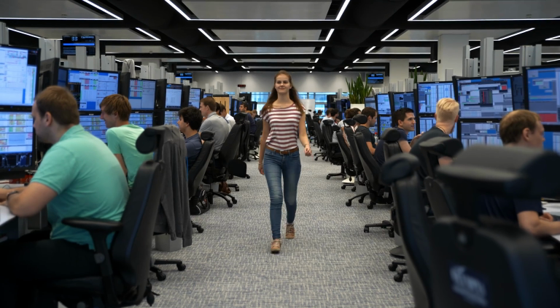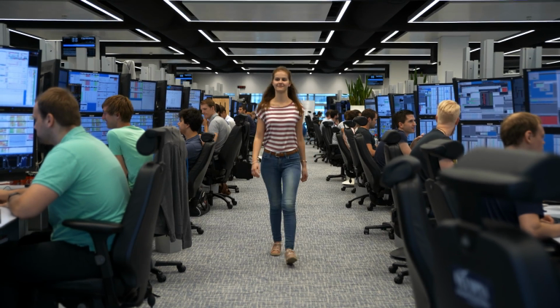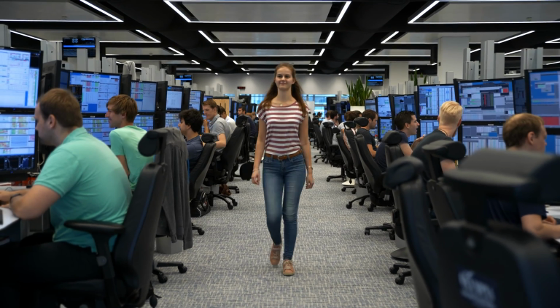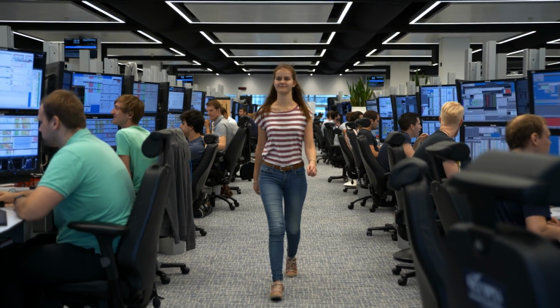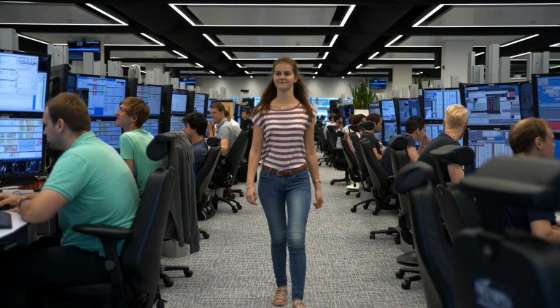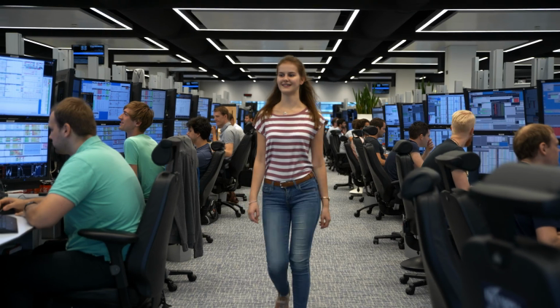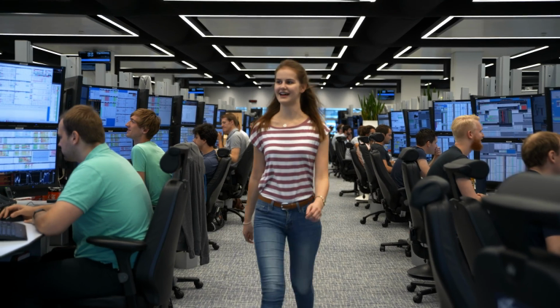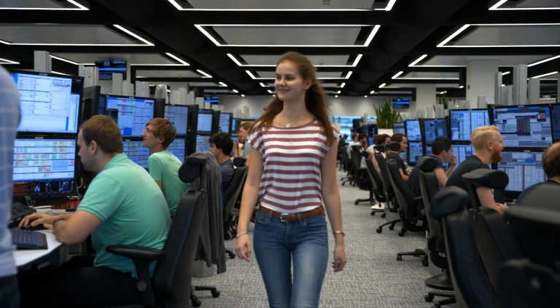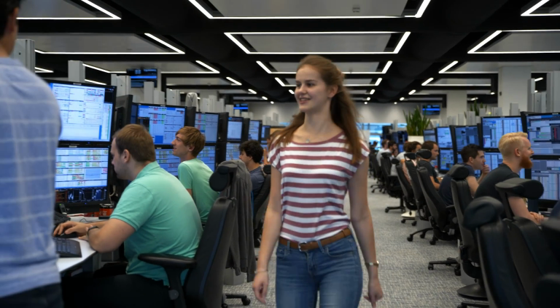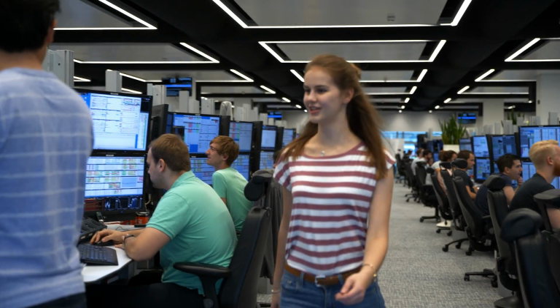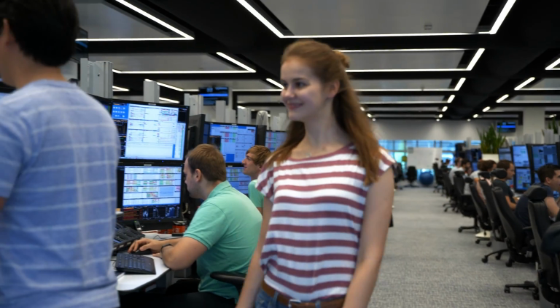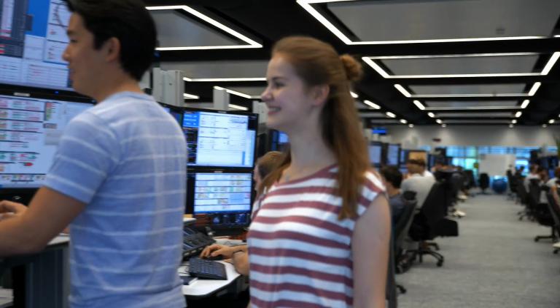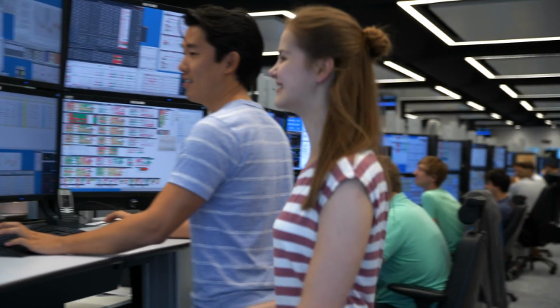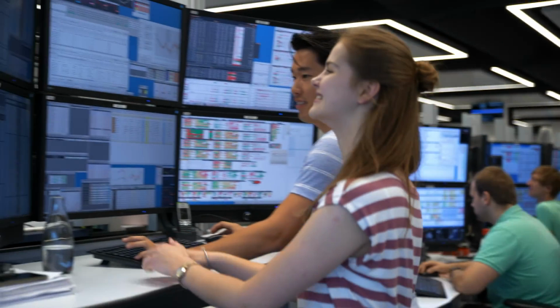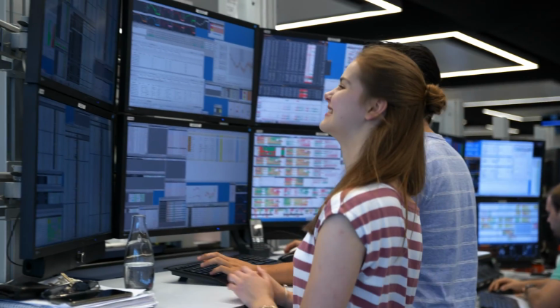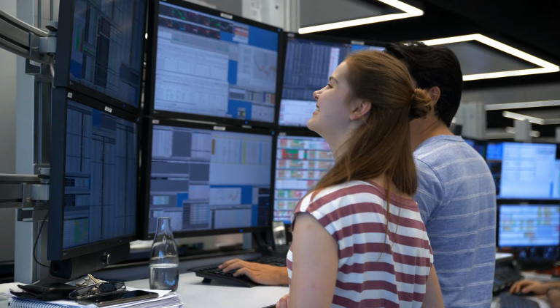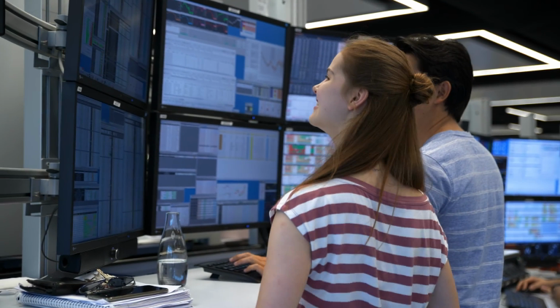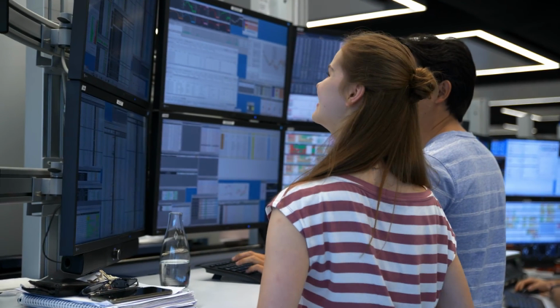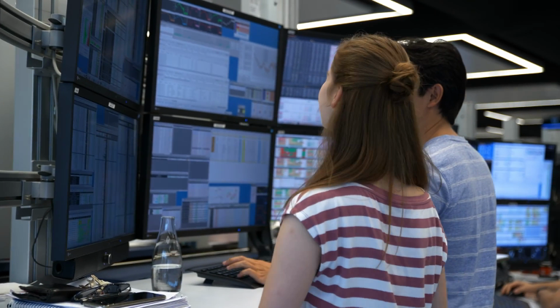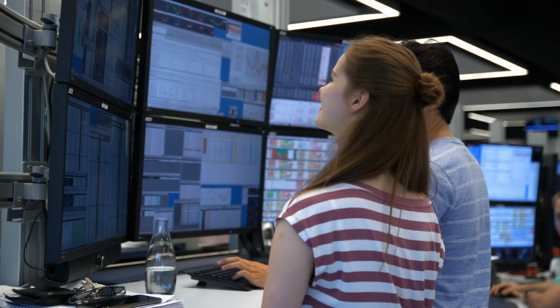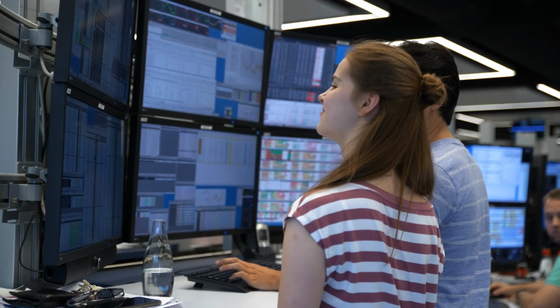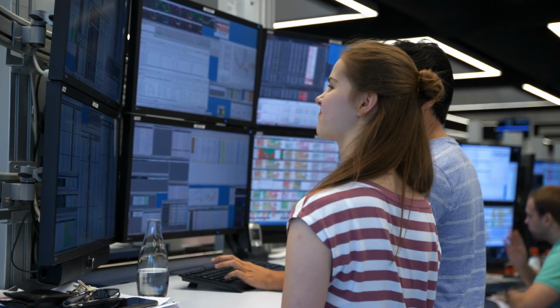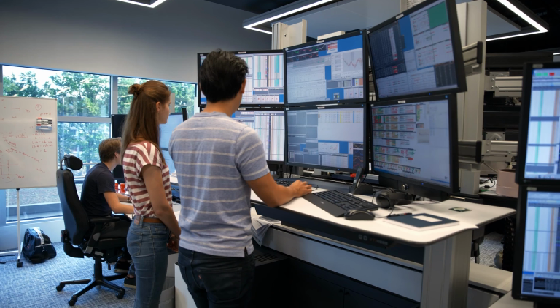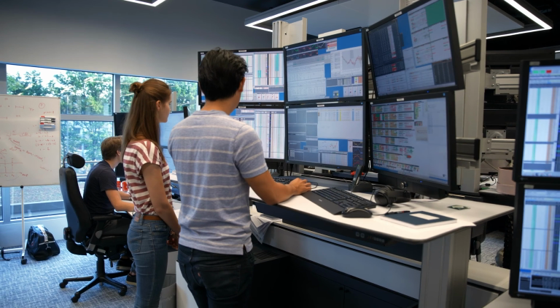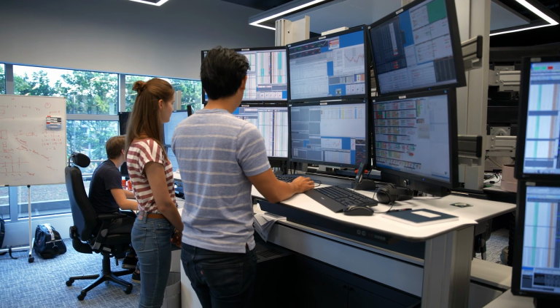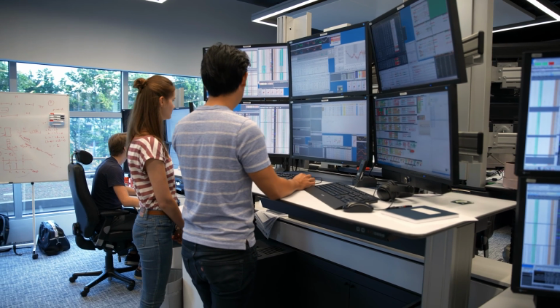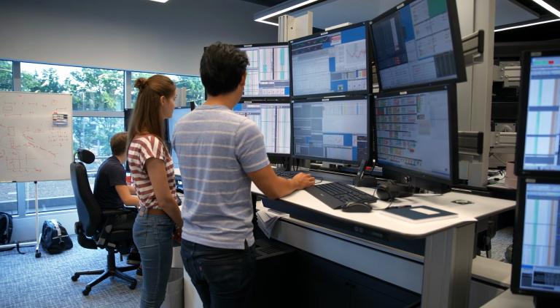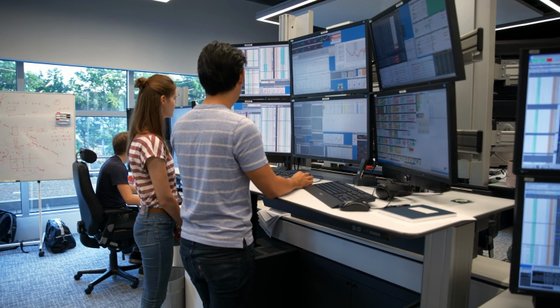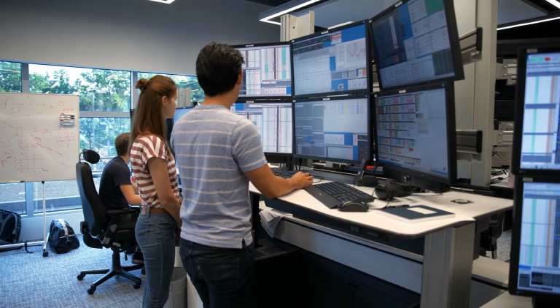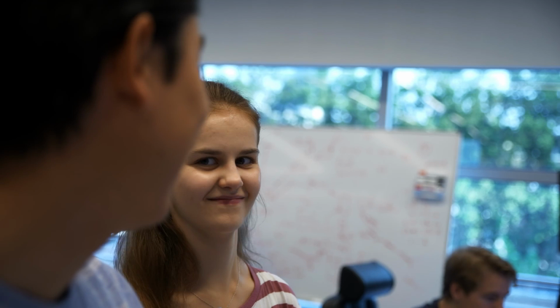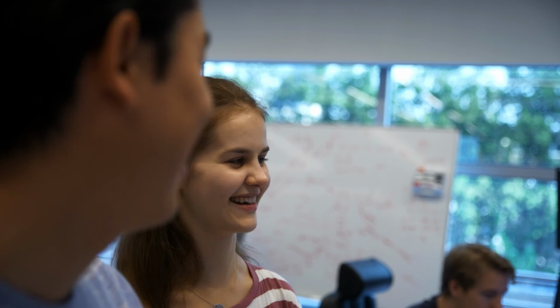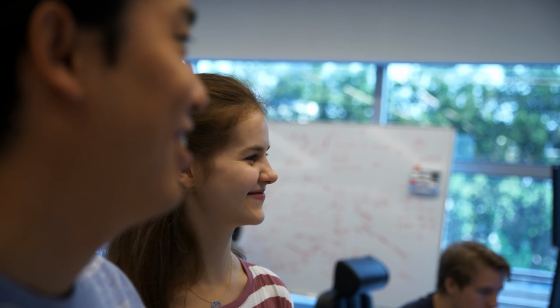To be successful you need to be able to understand the bigger picture. At a trading firm that means that you get to learn how financial markets work, how options trading works, and I think that's really fascinating.